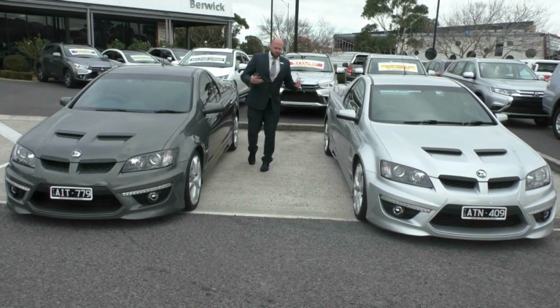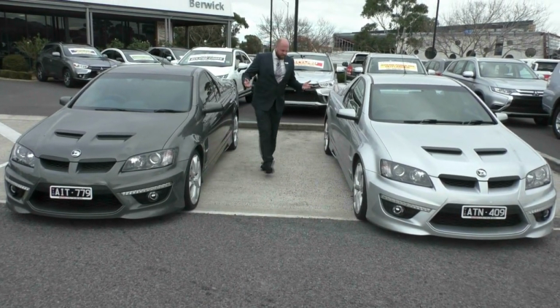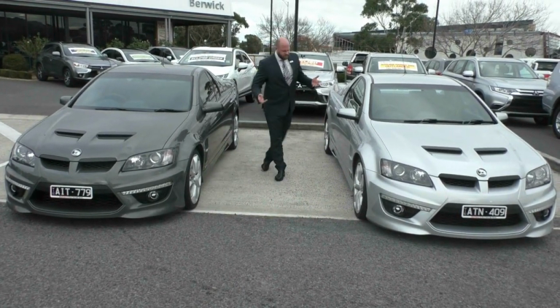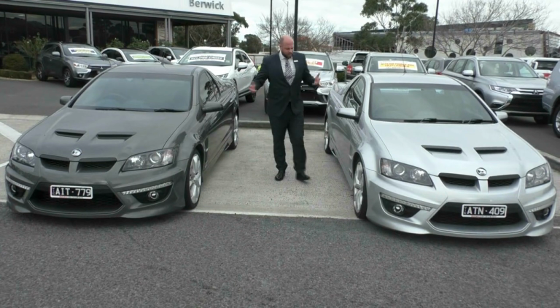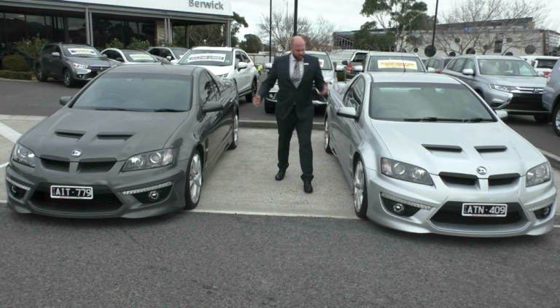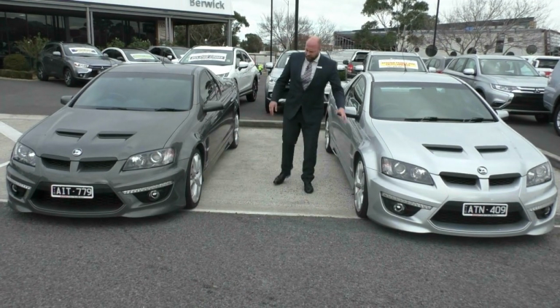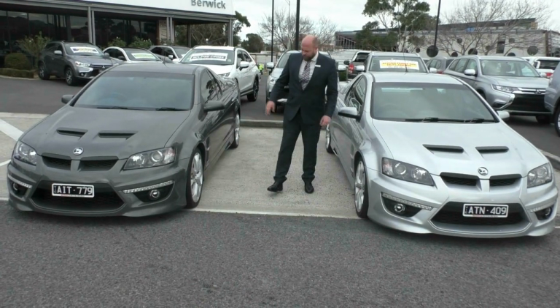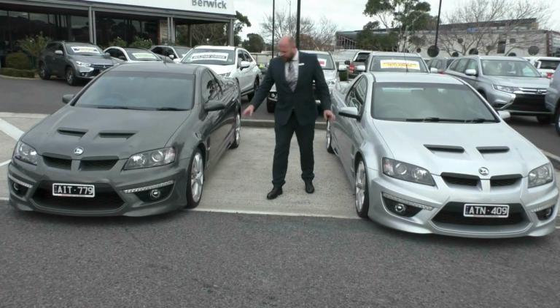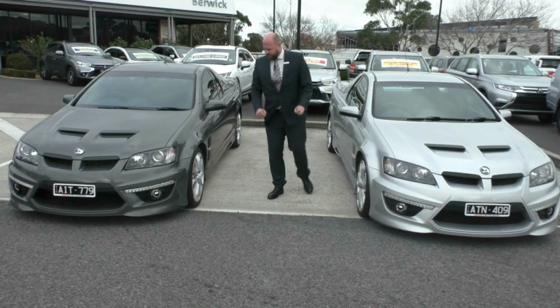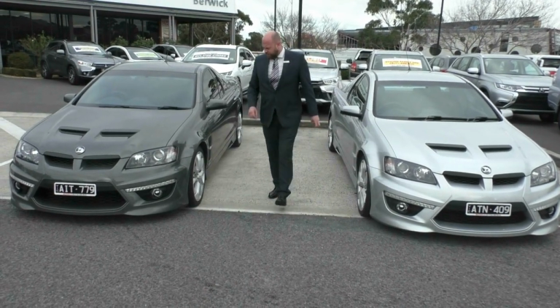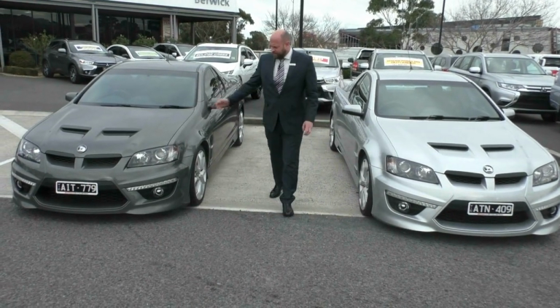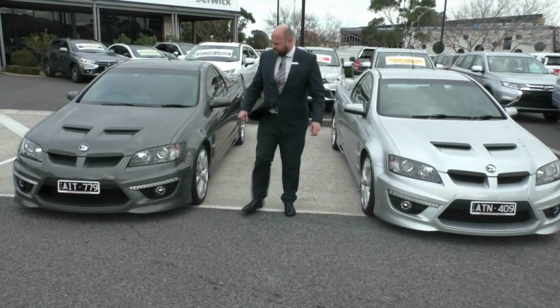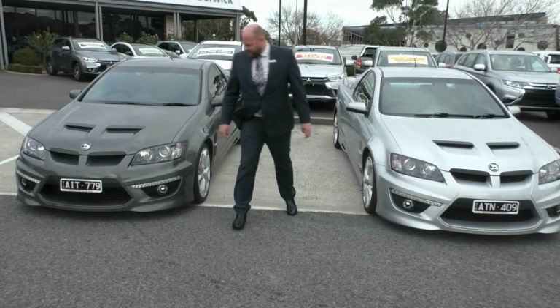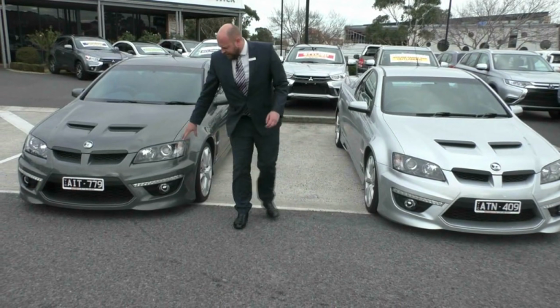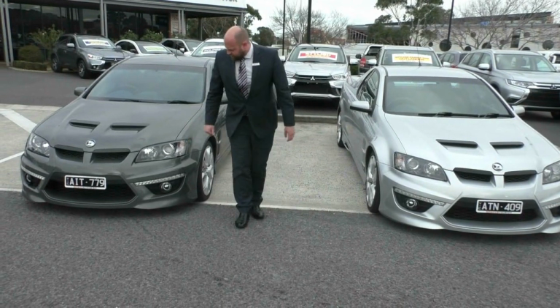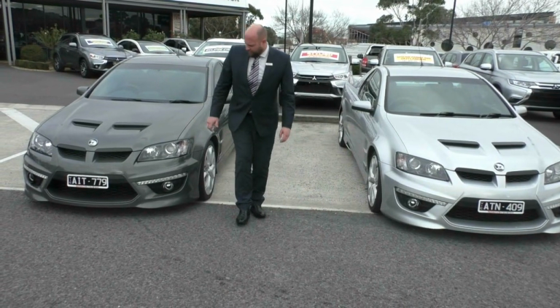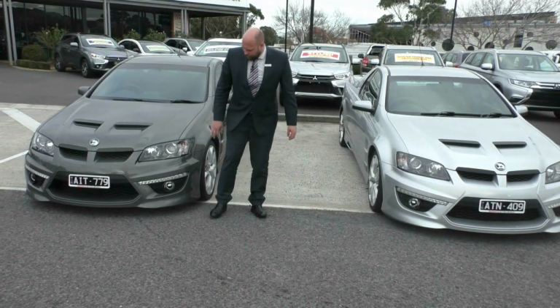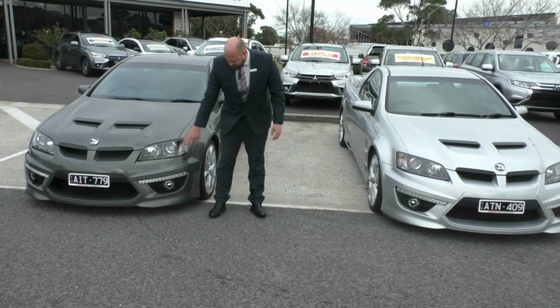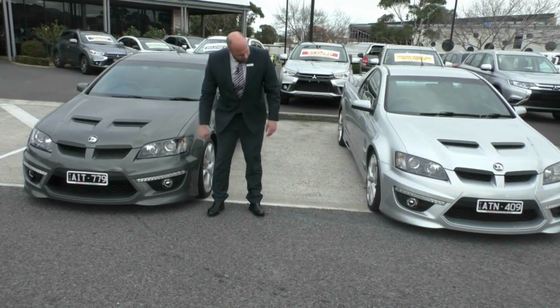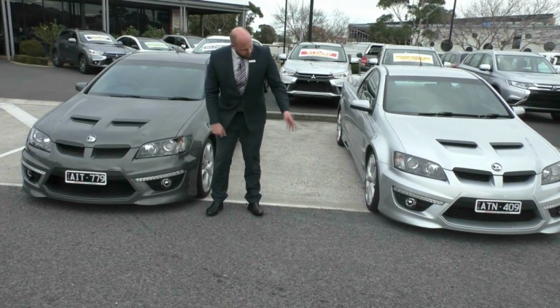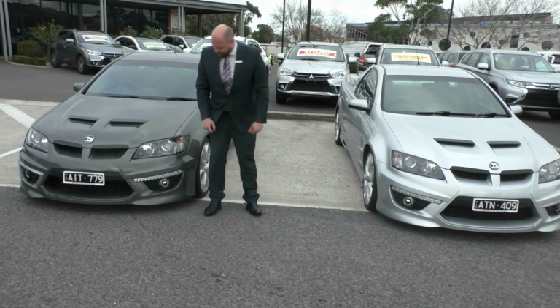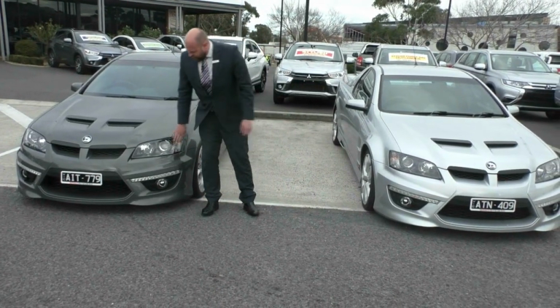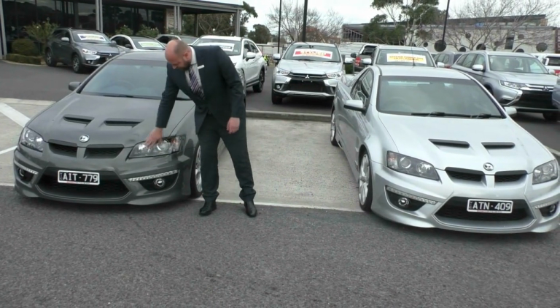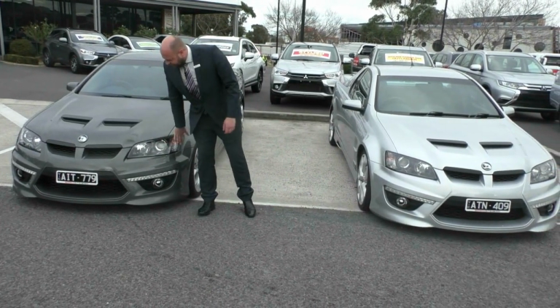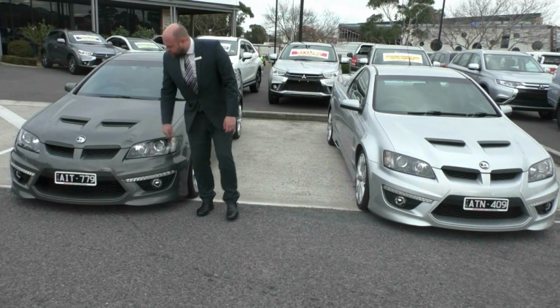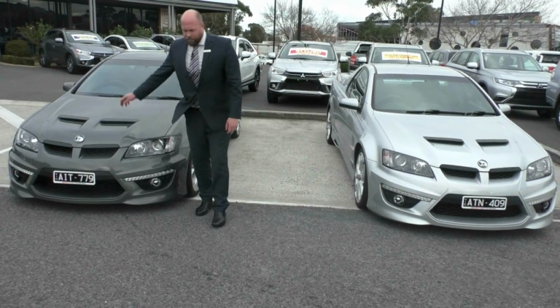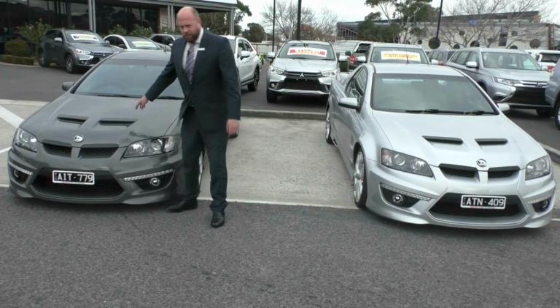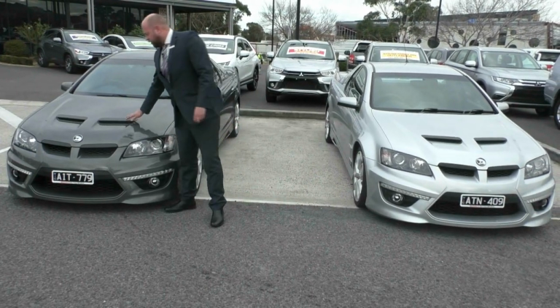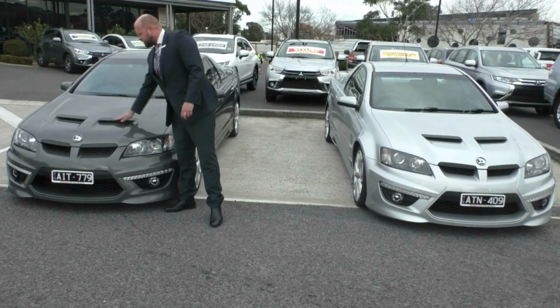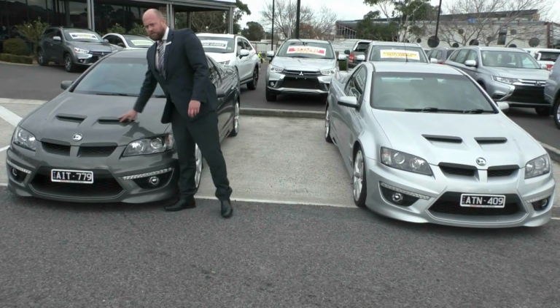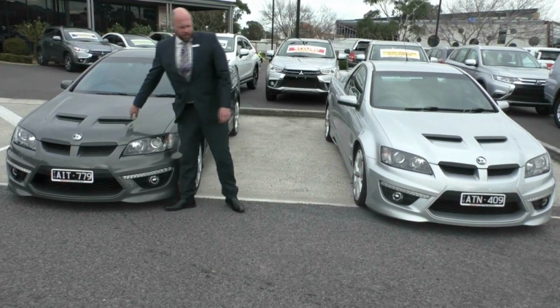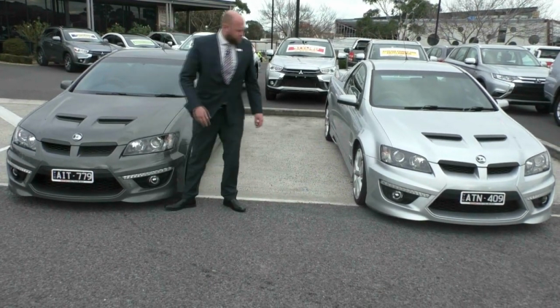Visually, they look the same other than the paint. They've both got the Pentagon wheels, obviously finished in the grey. E-Series 3 front bumper with the daytime driving lights, the fog lights, the VE headlights. Being the E3, it also gets the nostrils on the bonnets as well.